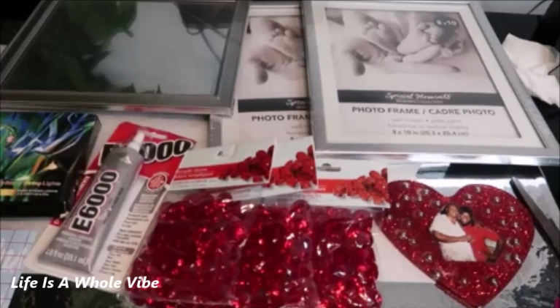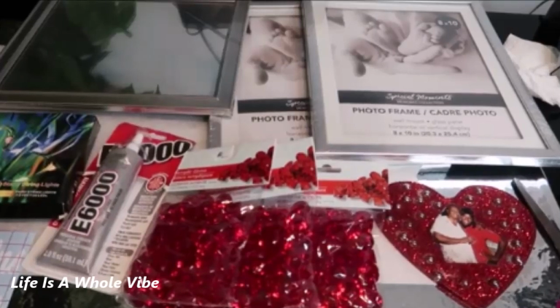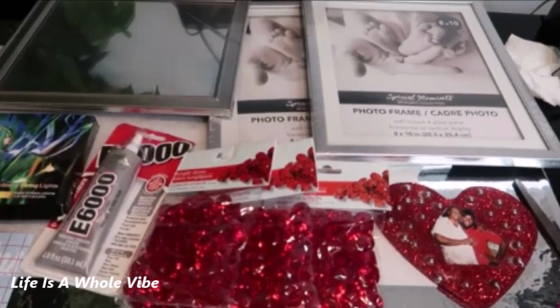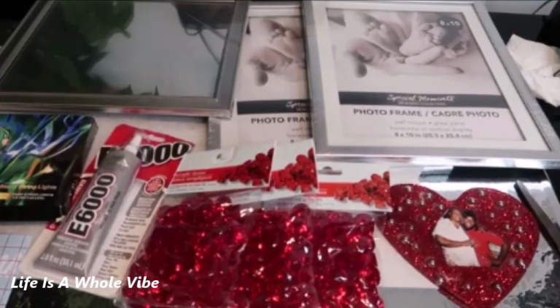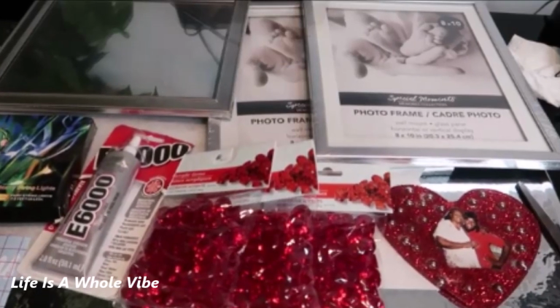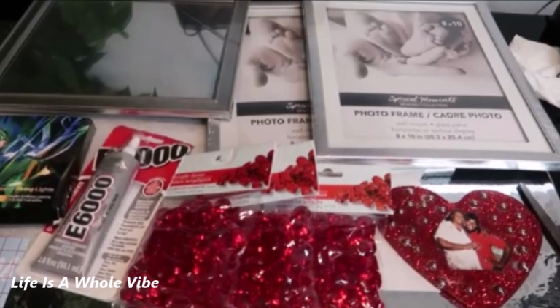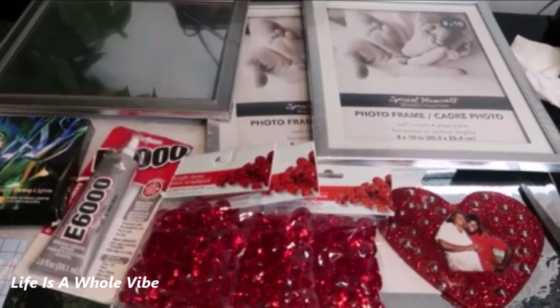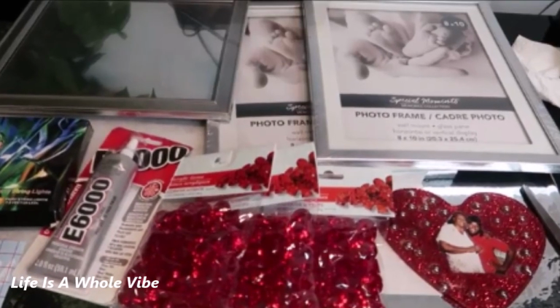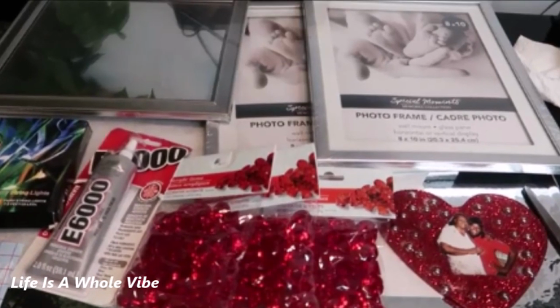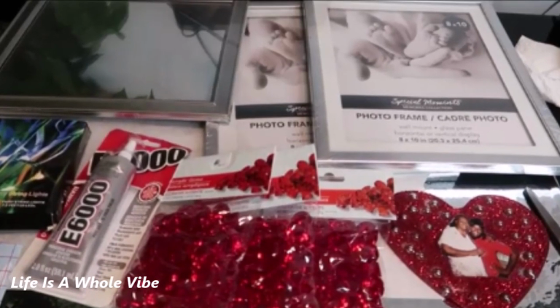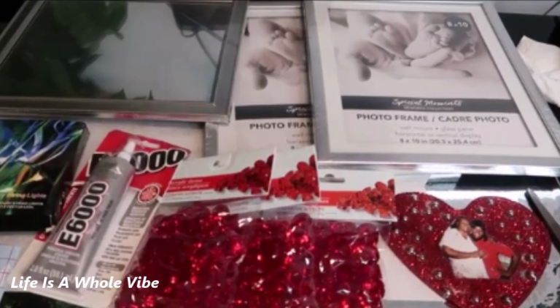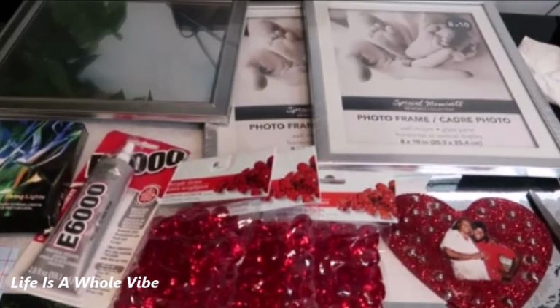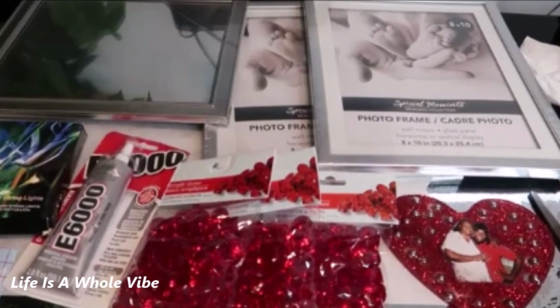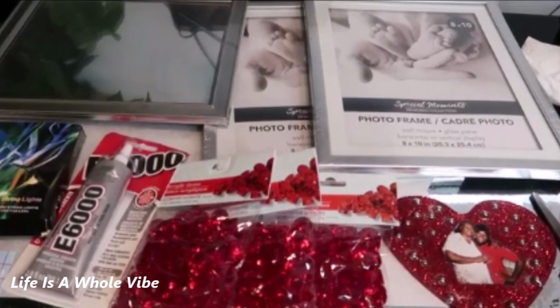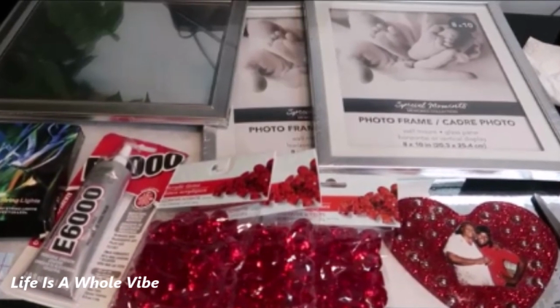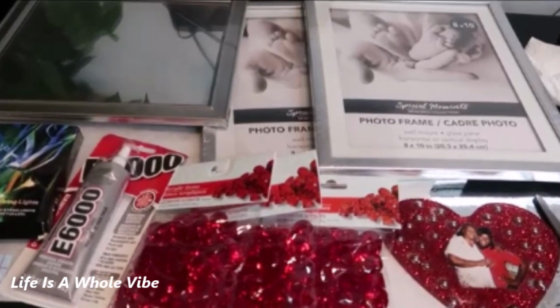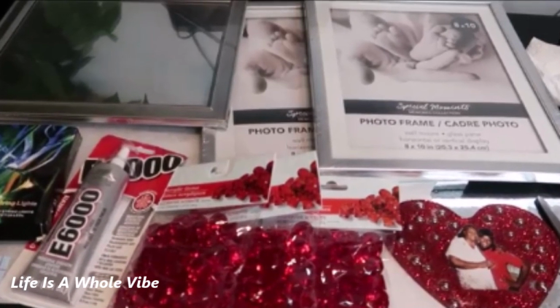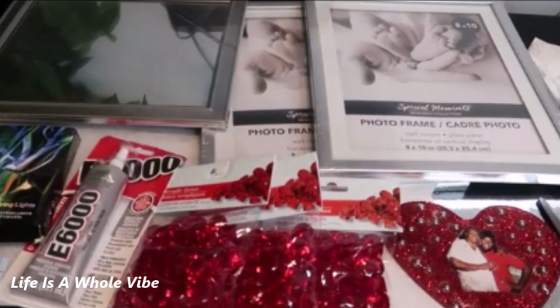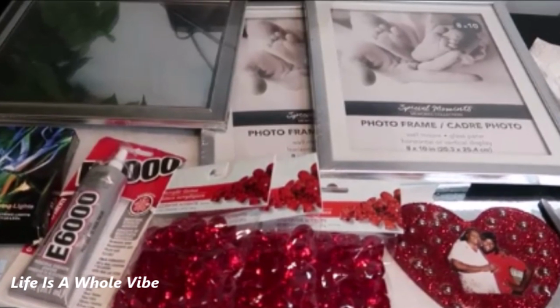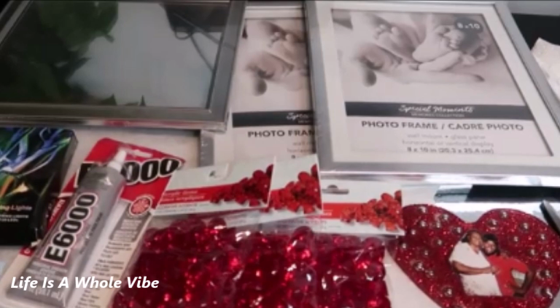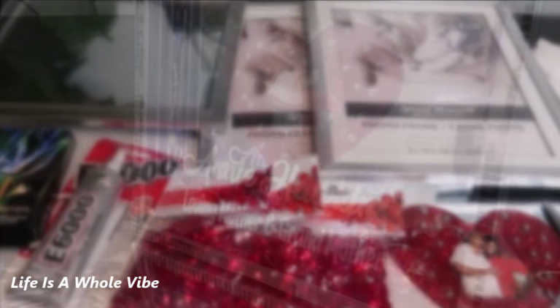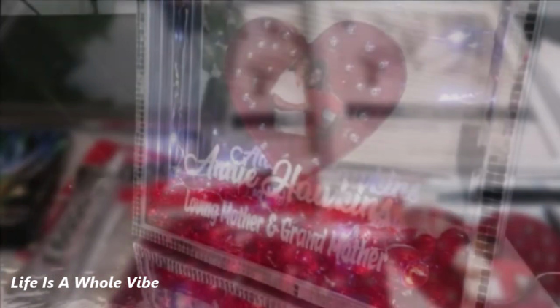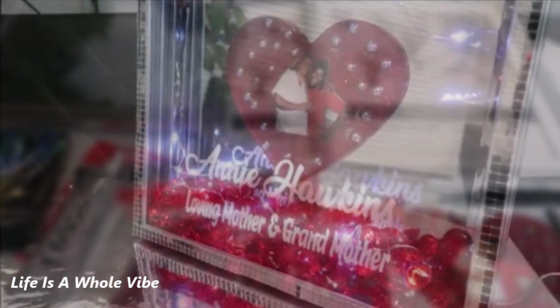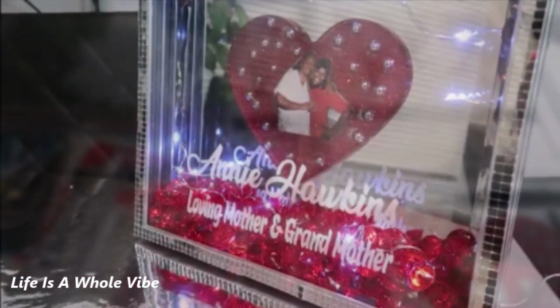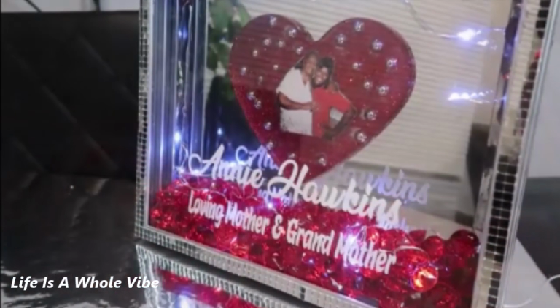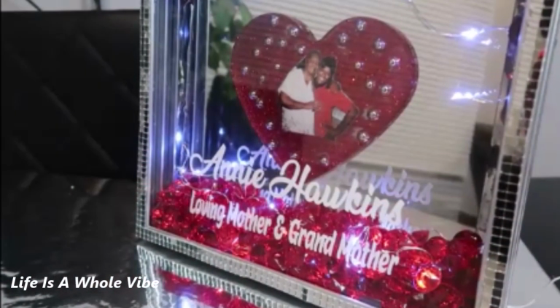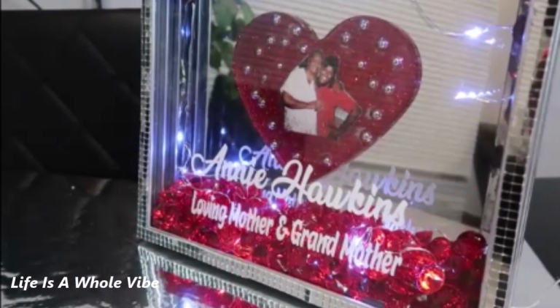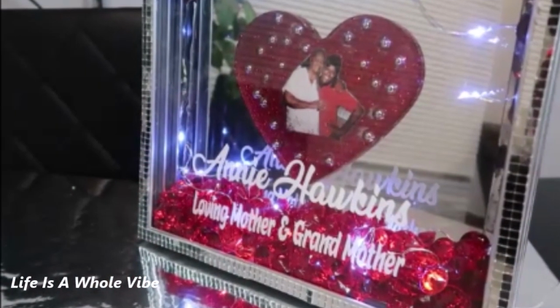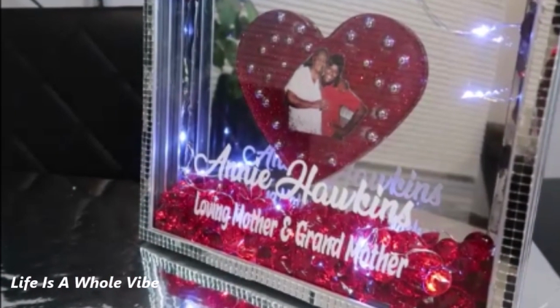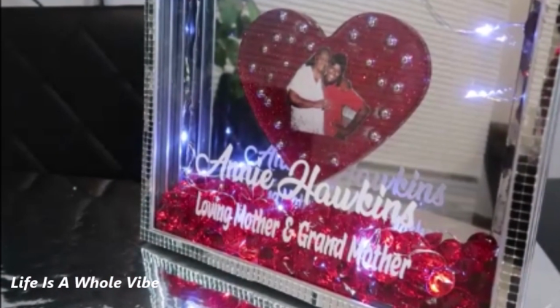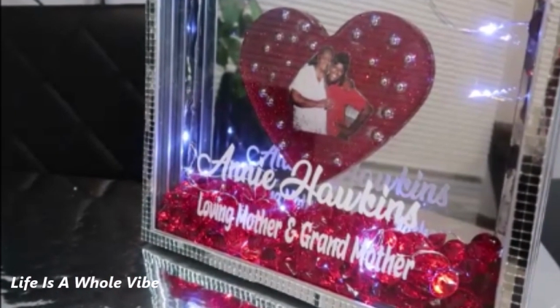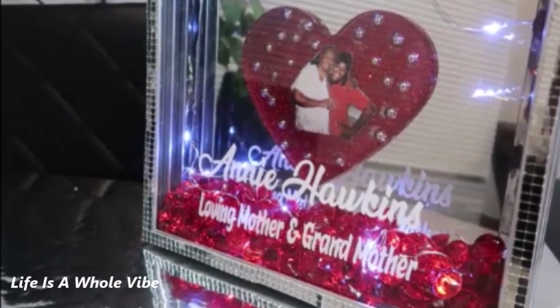If you'd like to see how I'm going to transform these Dollar Tree items into this lovely DIY memorial shadow box, keep watching this video.